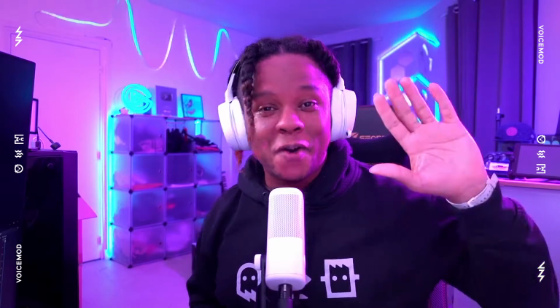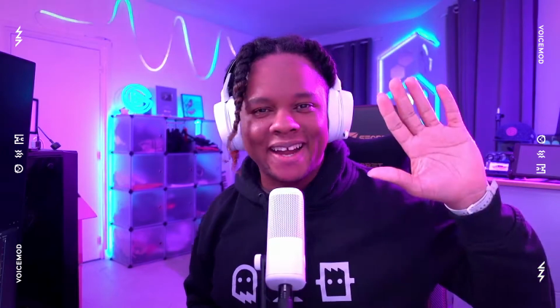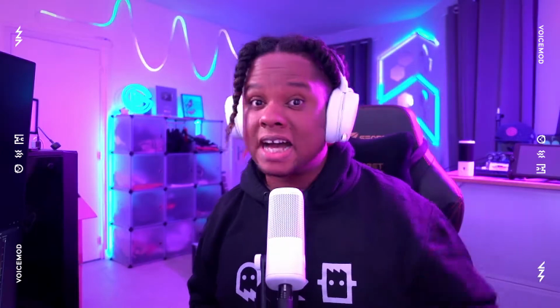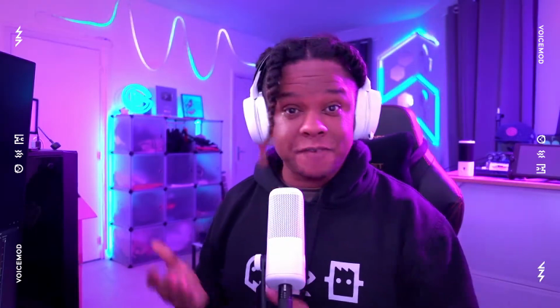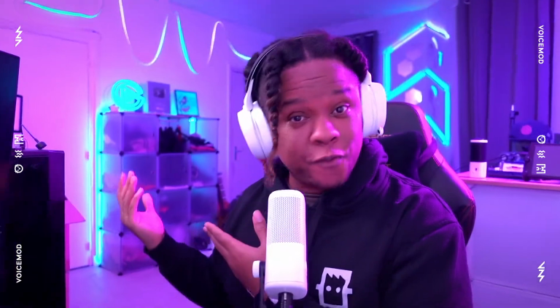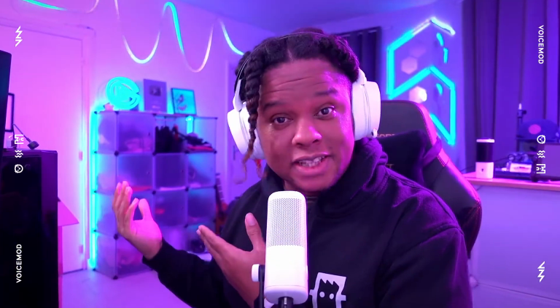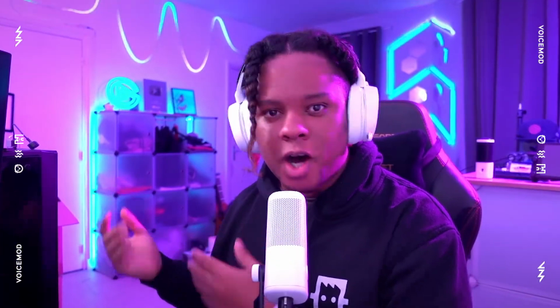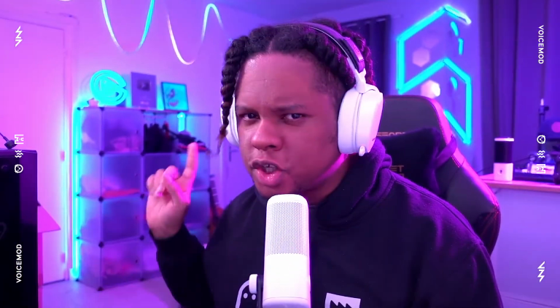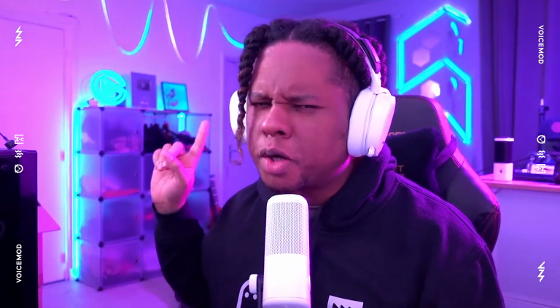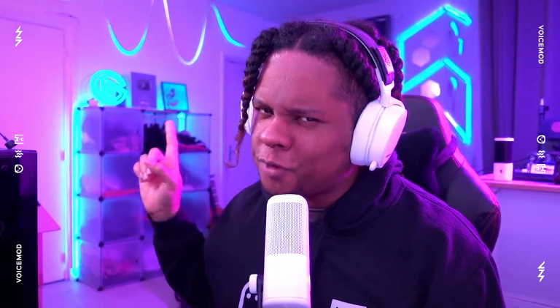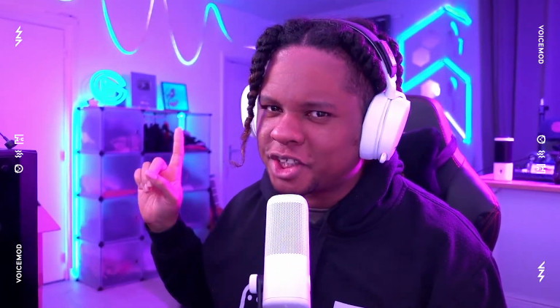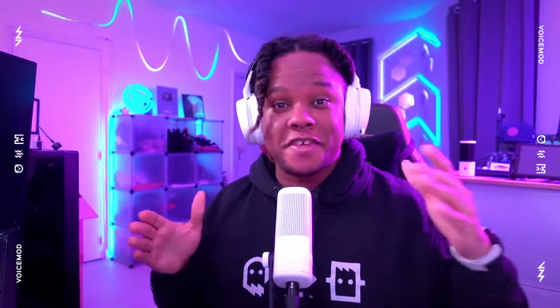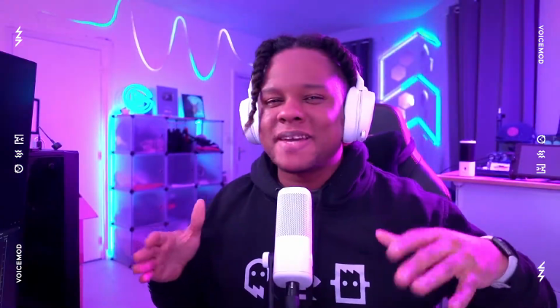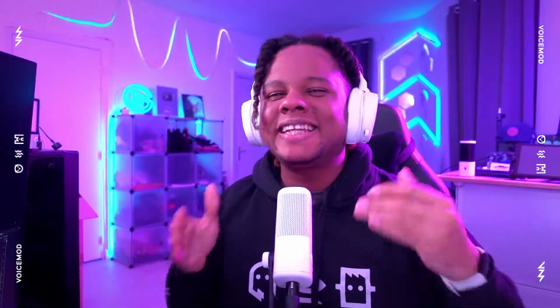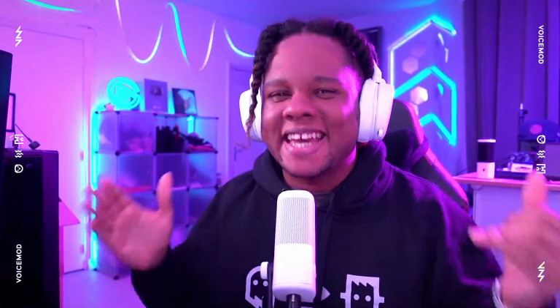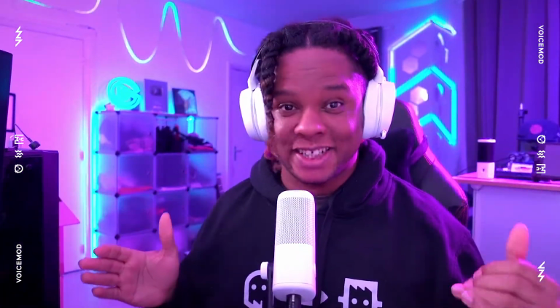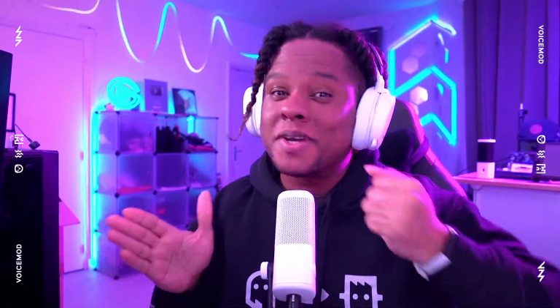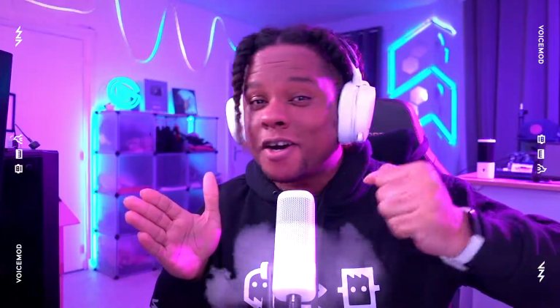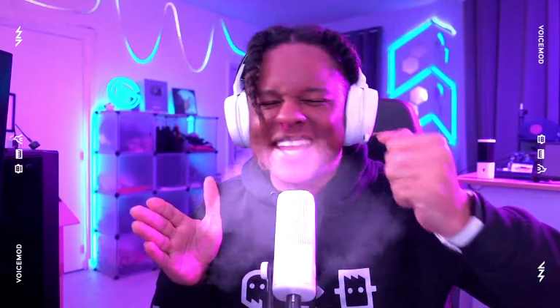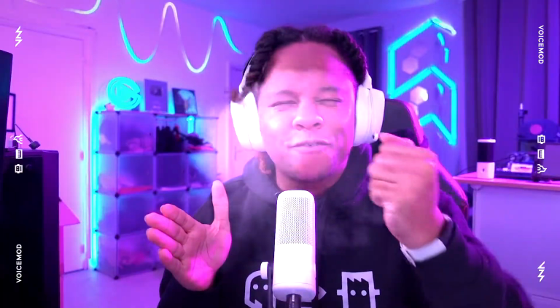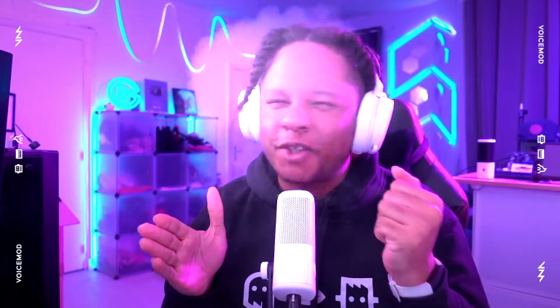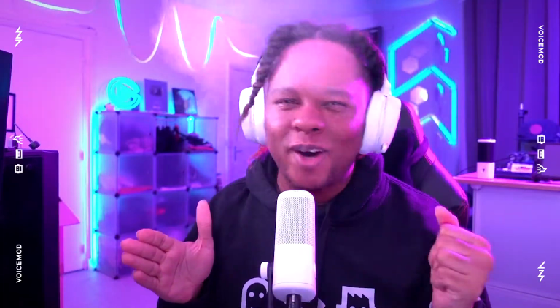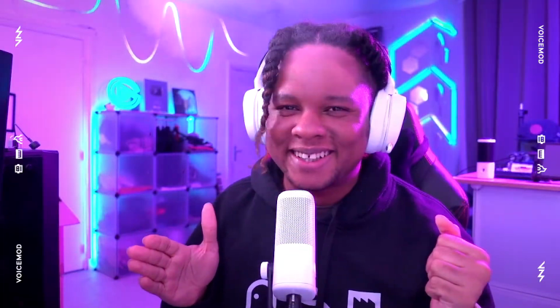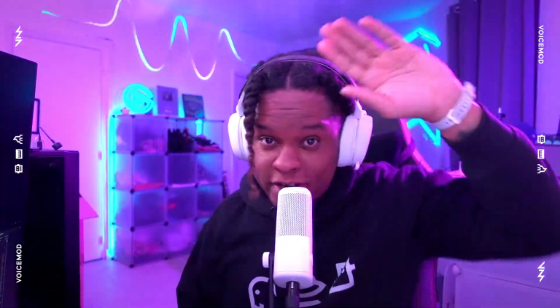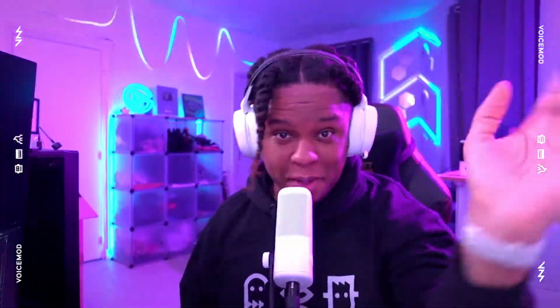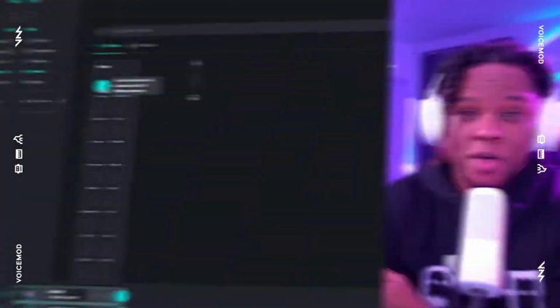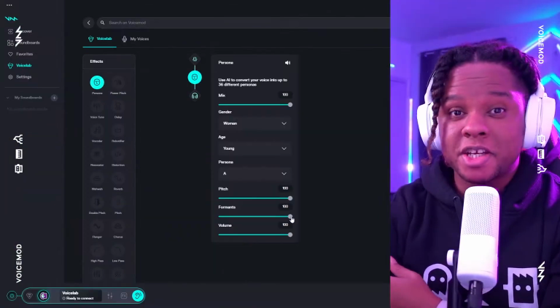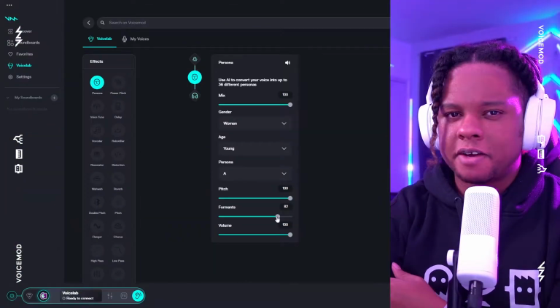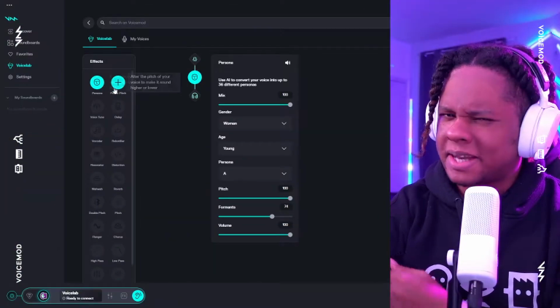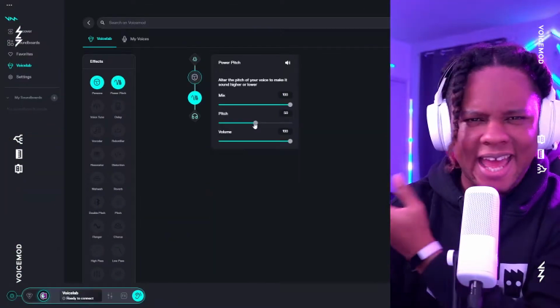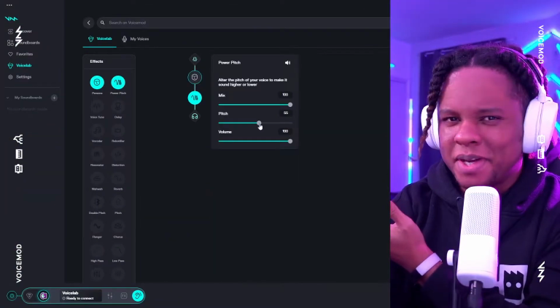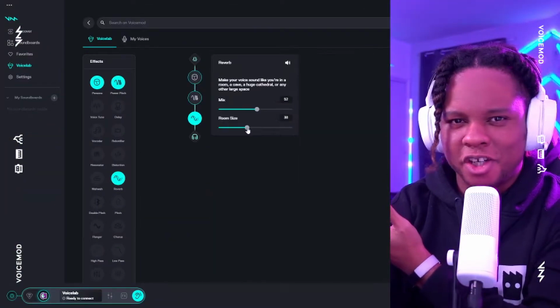Oh hi, I see you found the Voice Lab, a Voicemod Pro feature. This is basically the kitchen where you can cook up any voice you want. For example, you can make yourself sound like an anime girl.